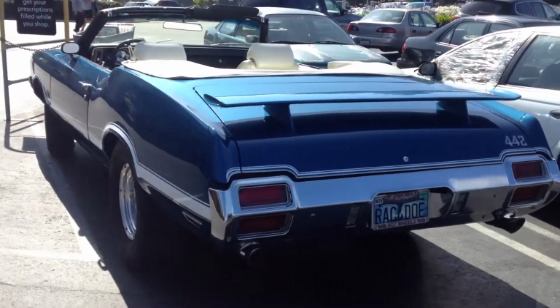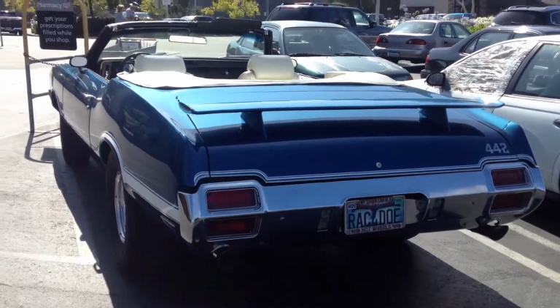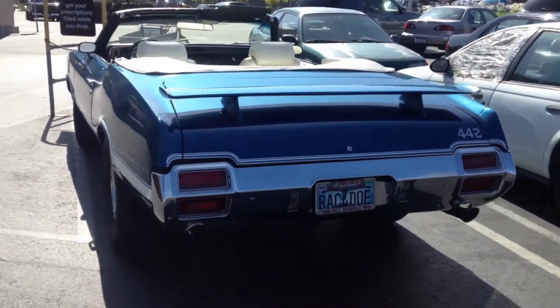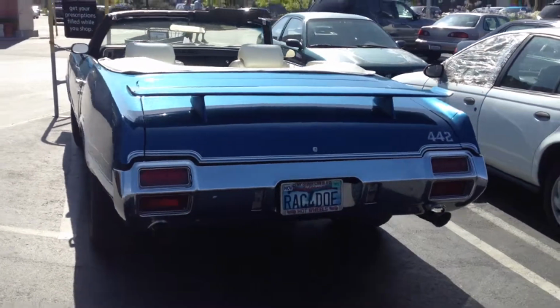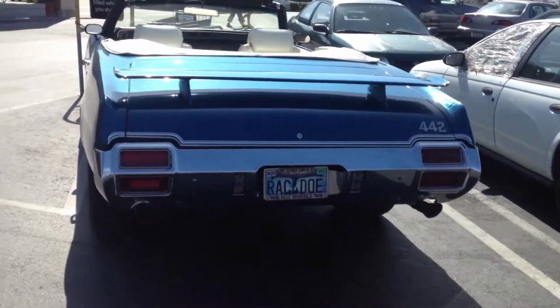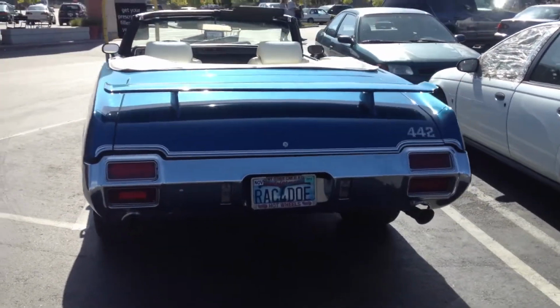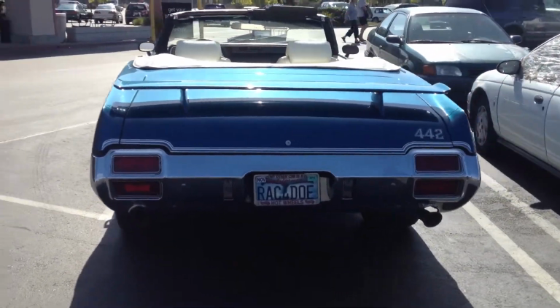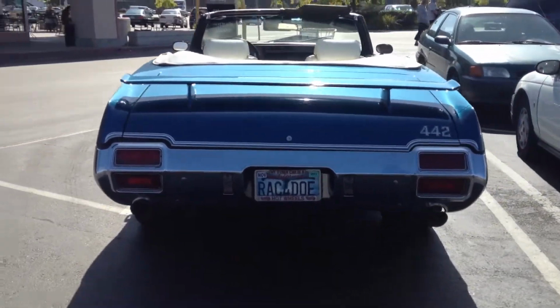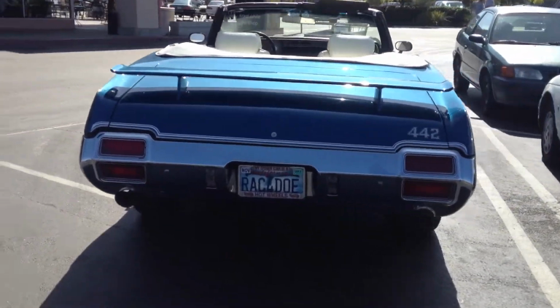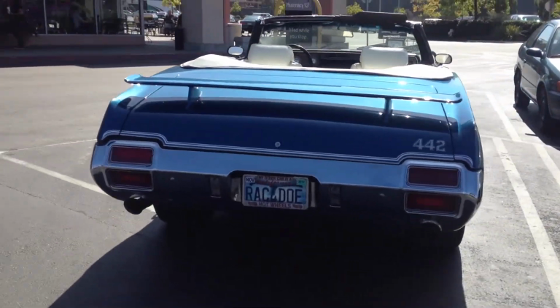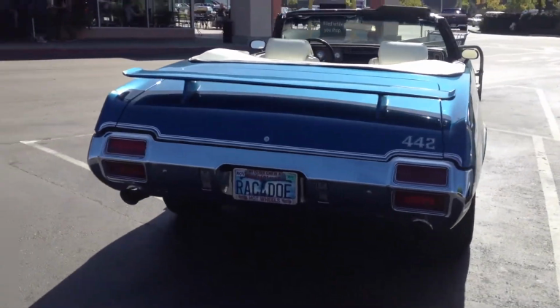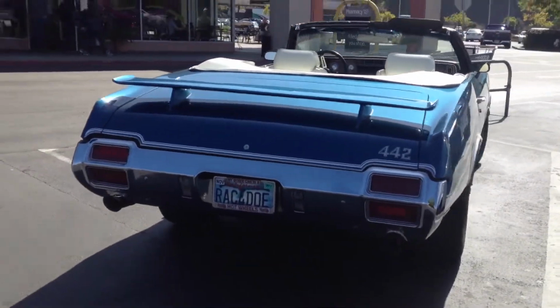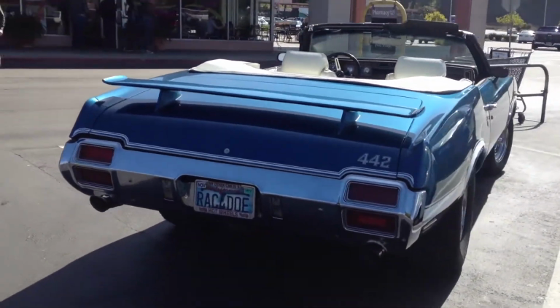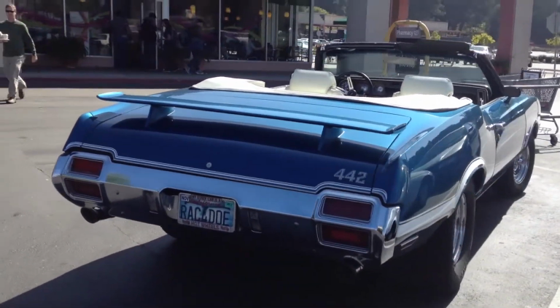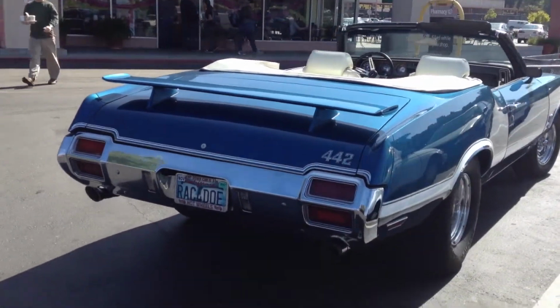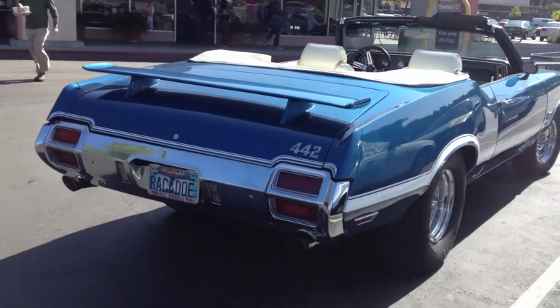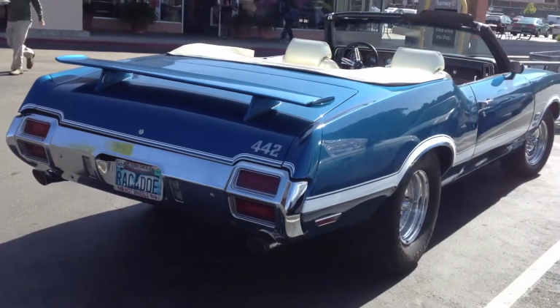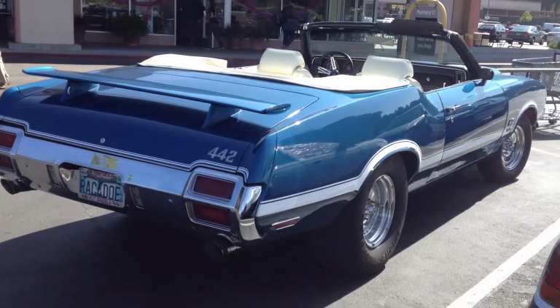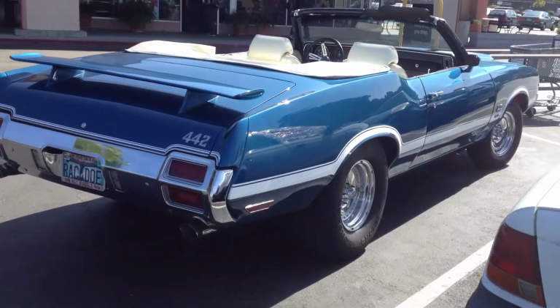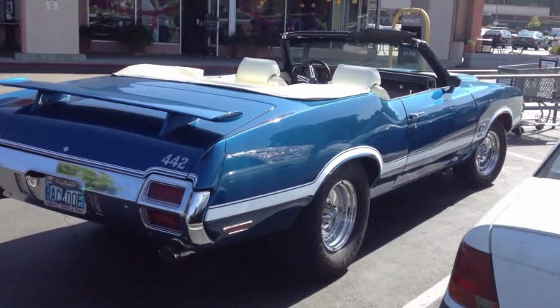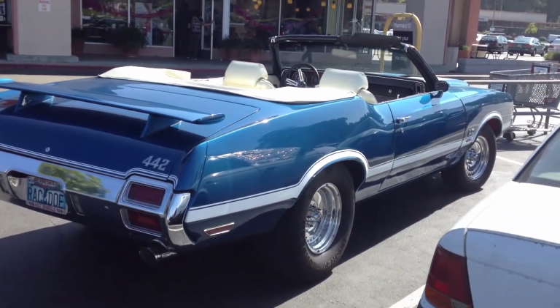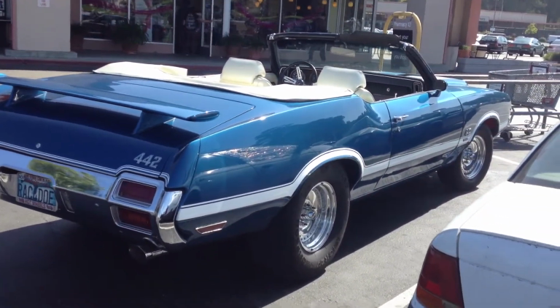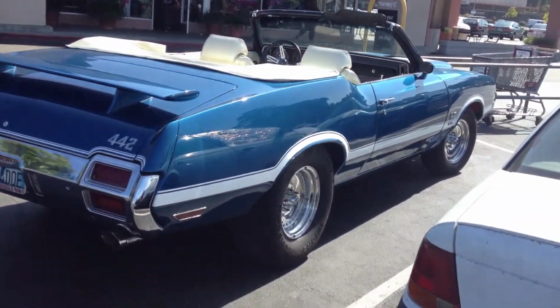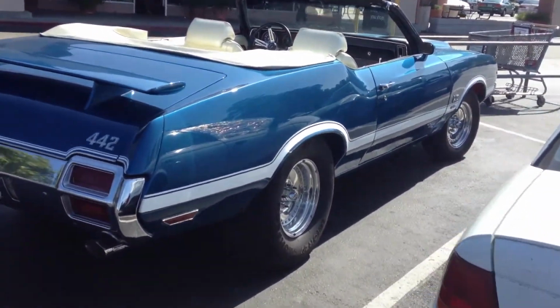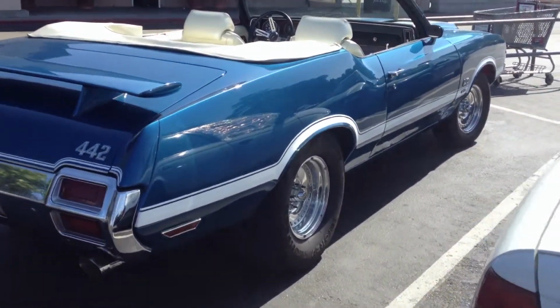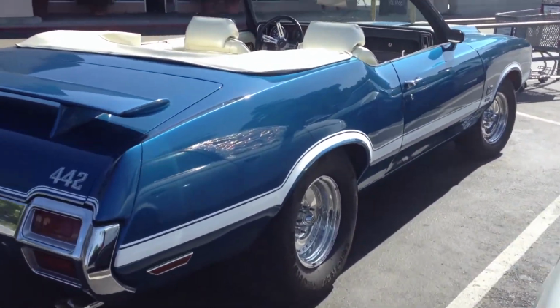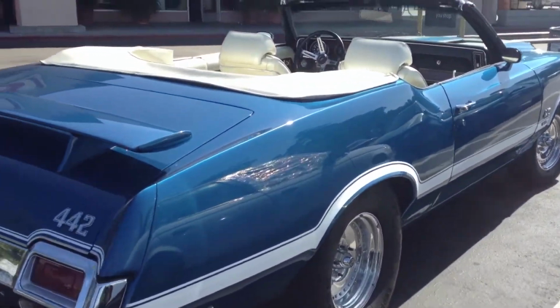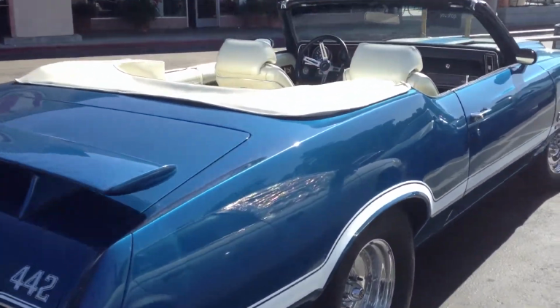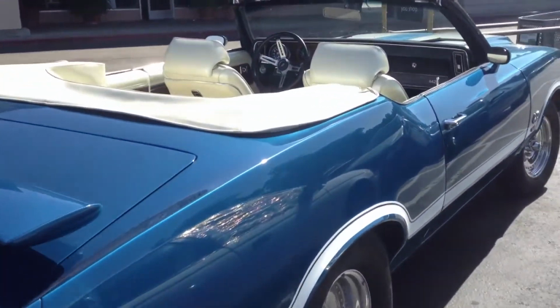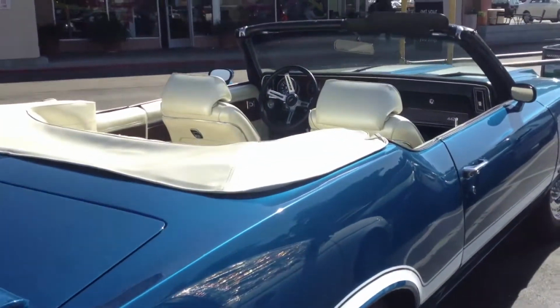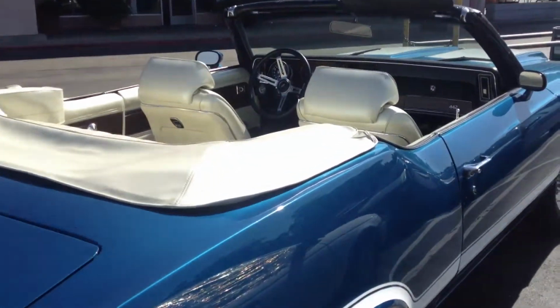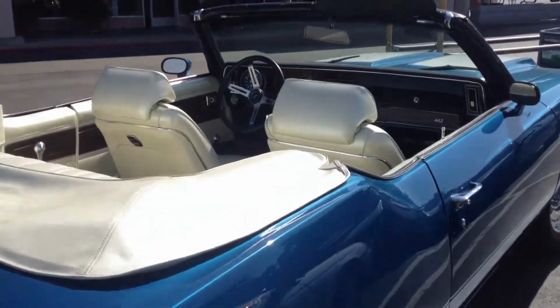My other car is a Hot Wheels. That's awesome. Race for dough. That is a sweet freakin' ride.